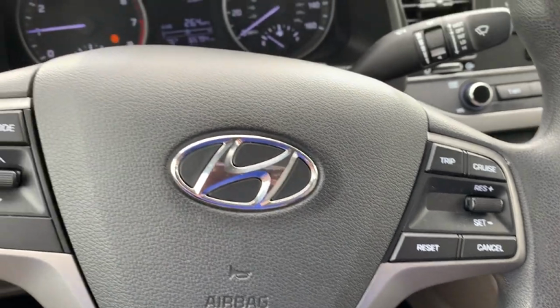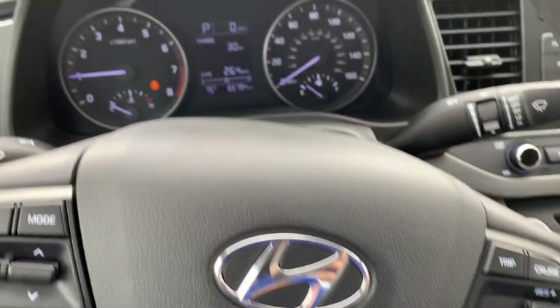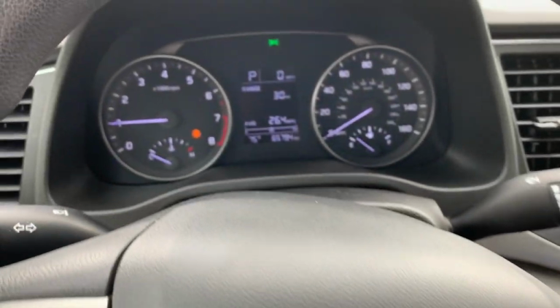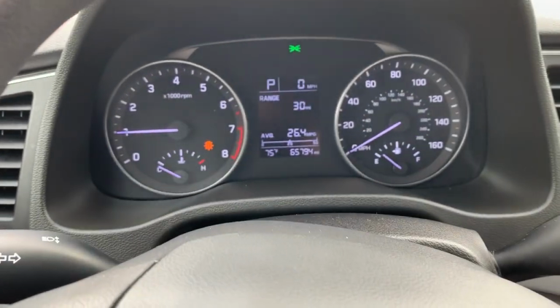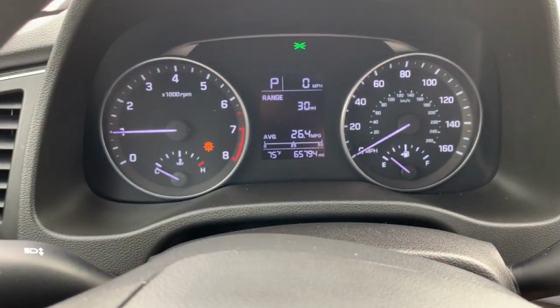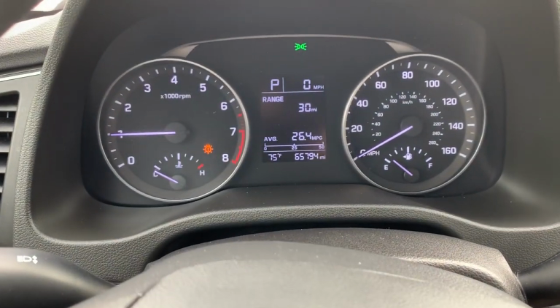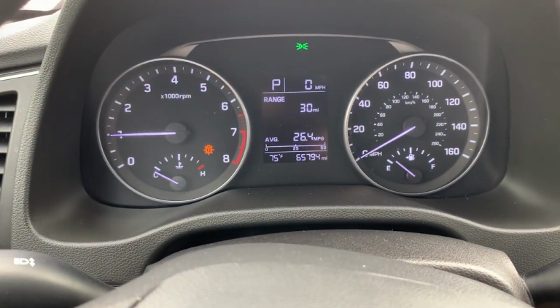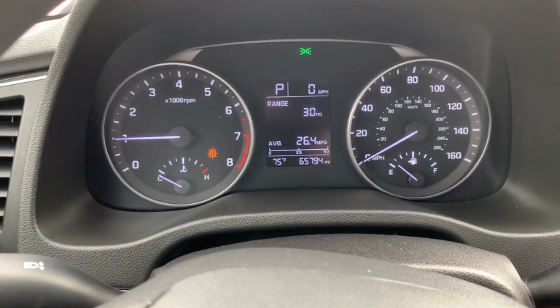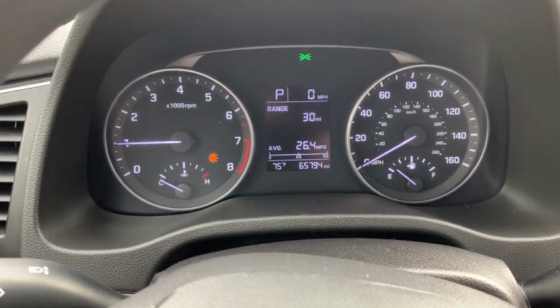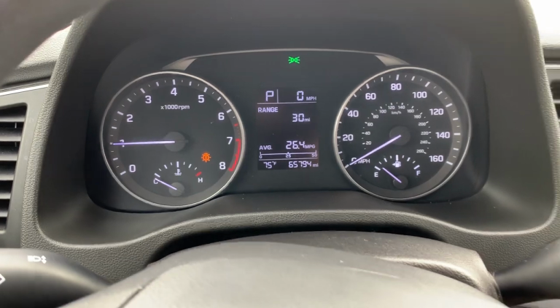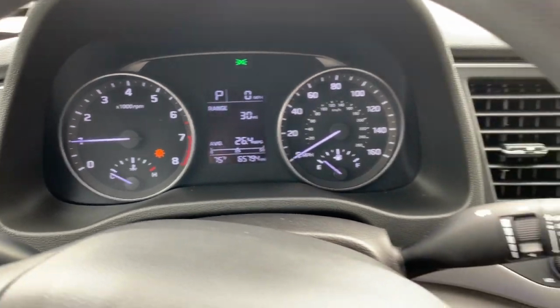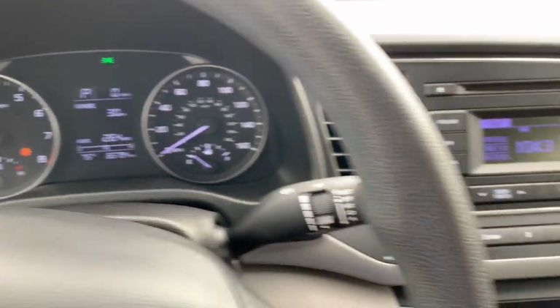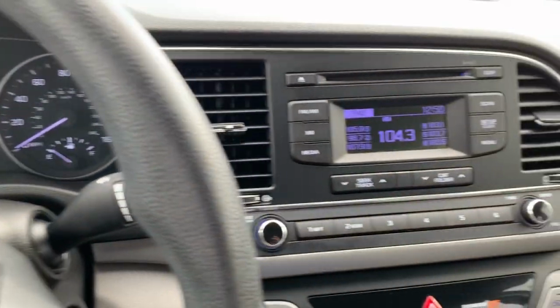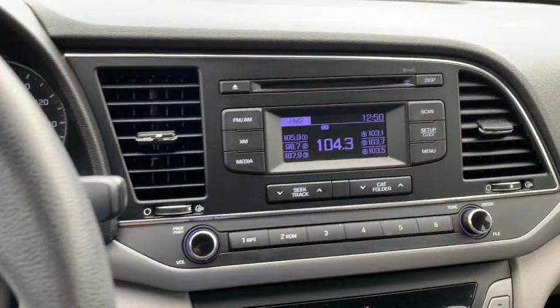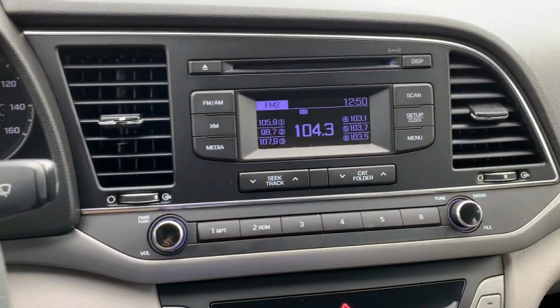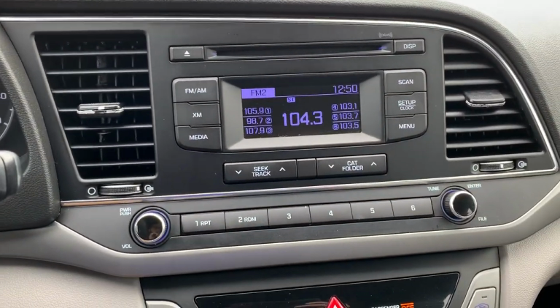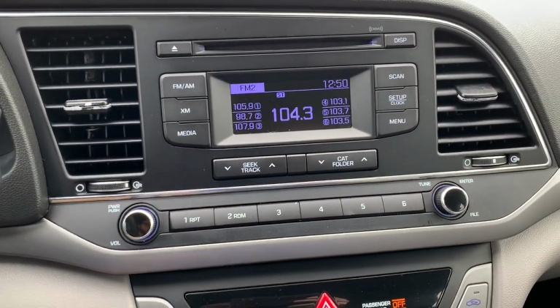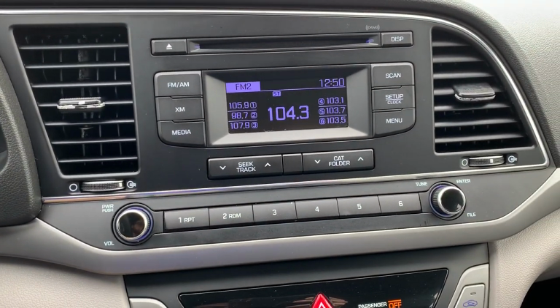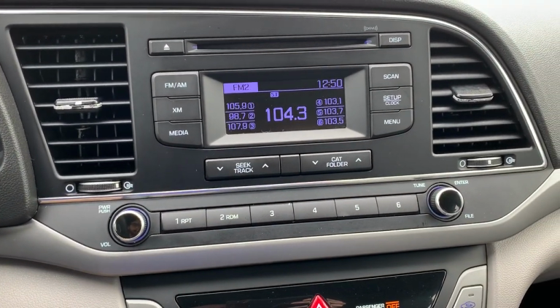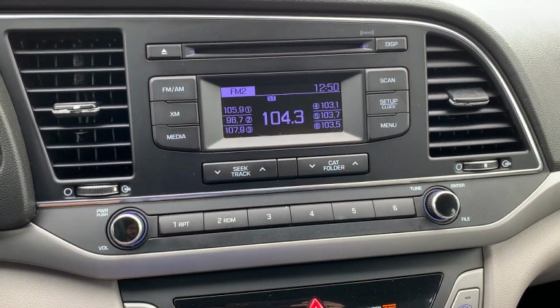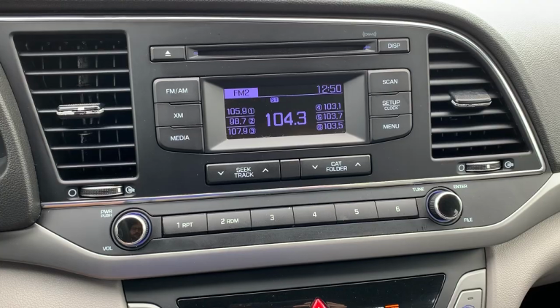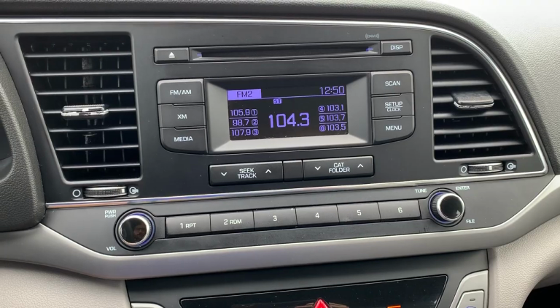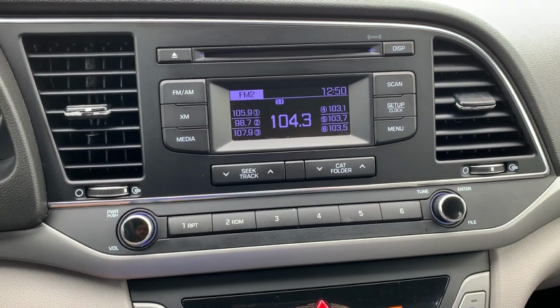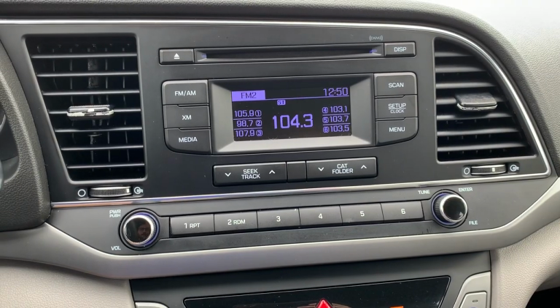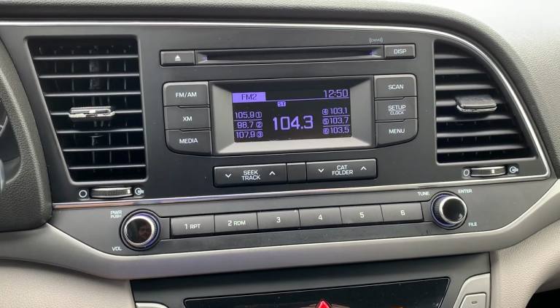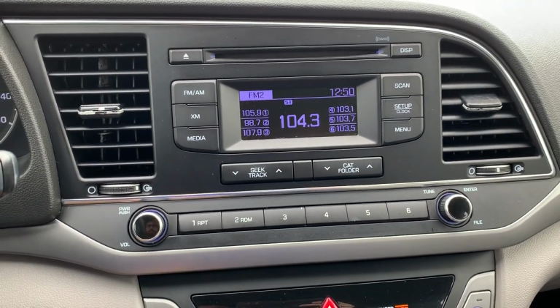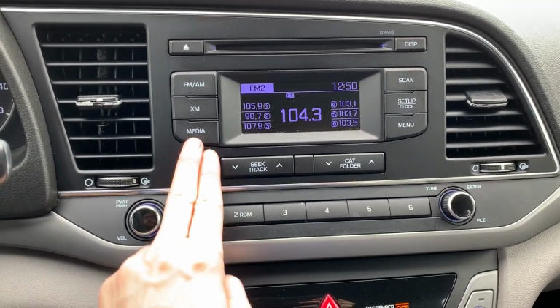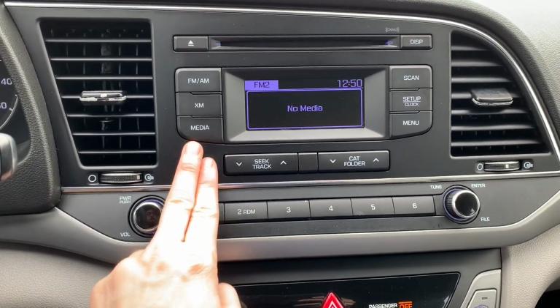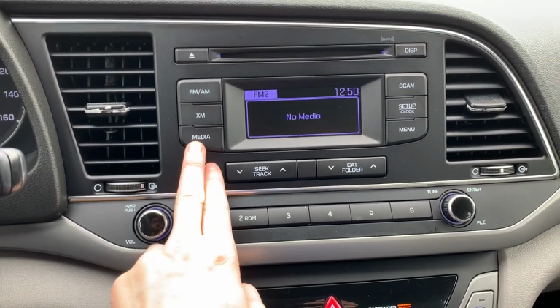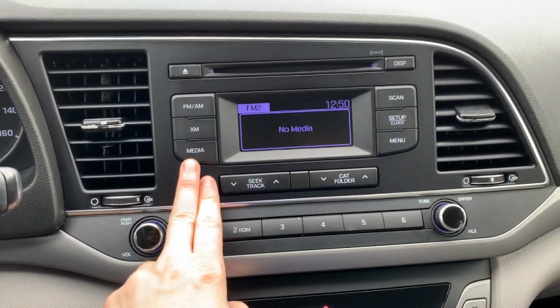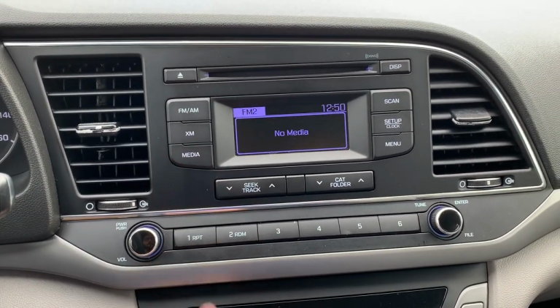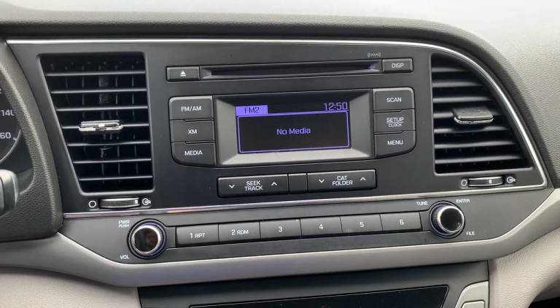You'll be able to select from a variety of audio sources, including FM, AM, and XM. Media inputs are available as well.